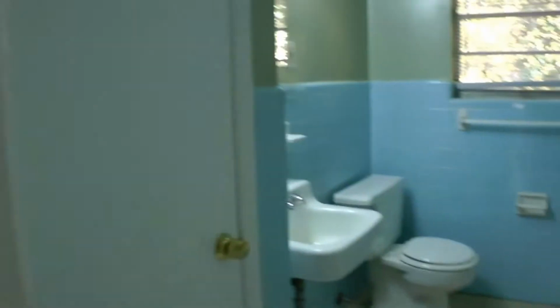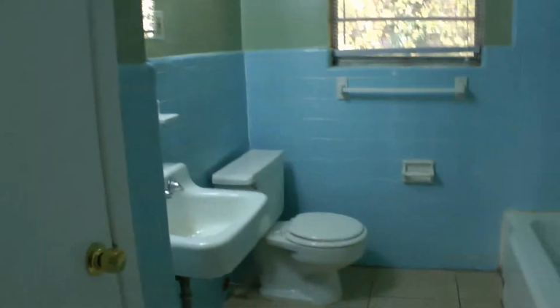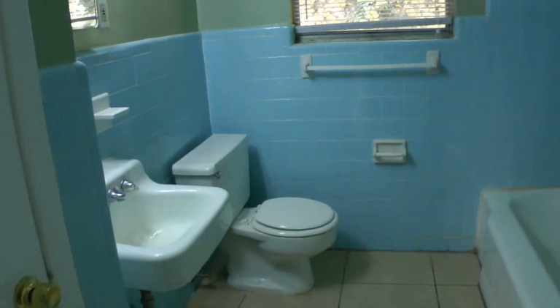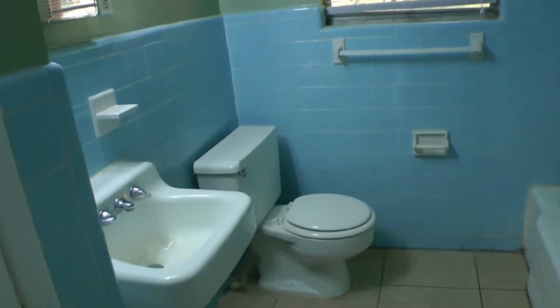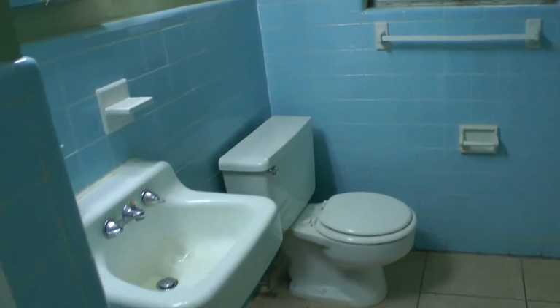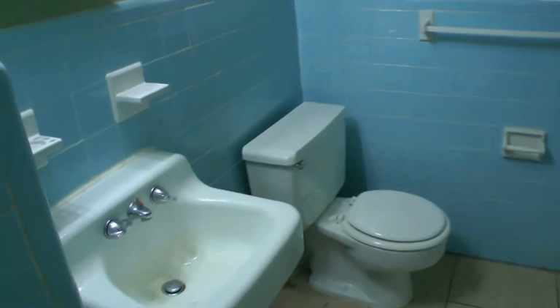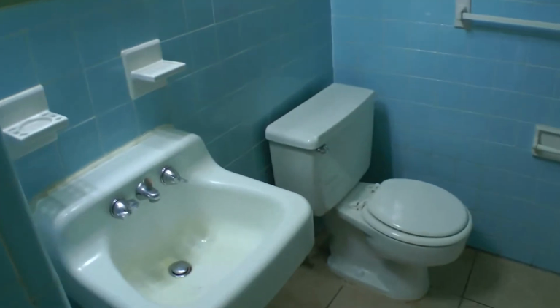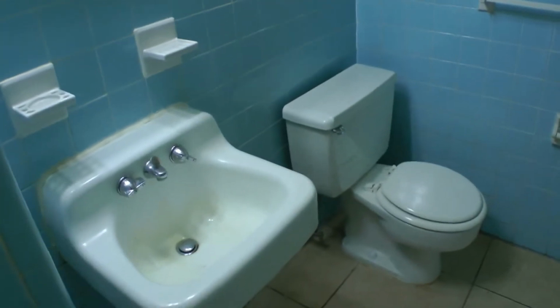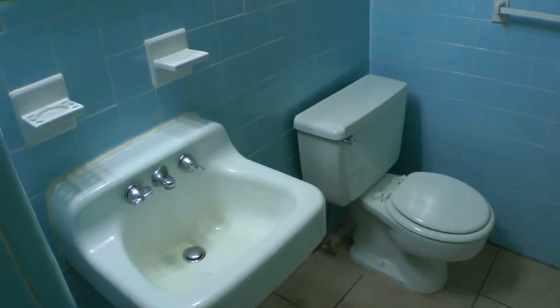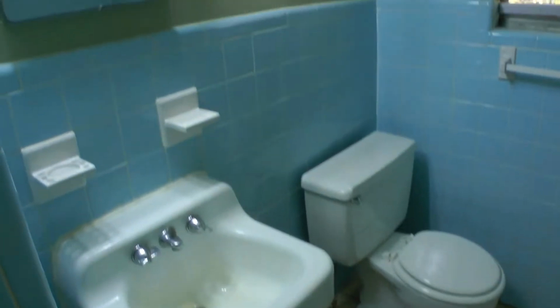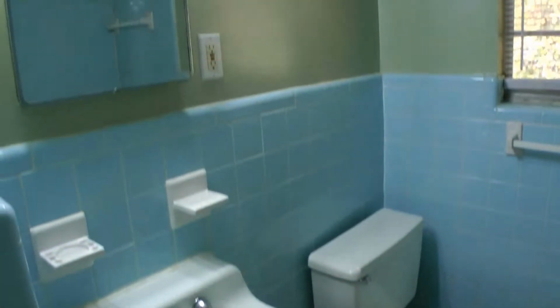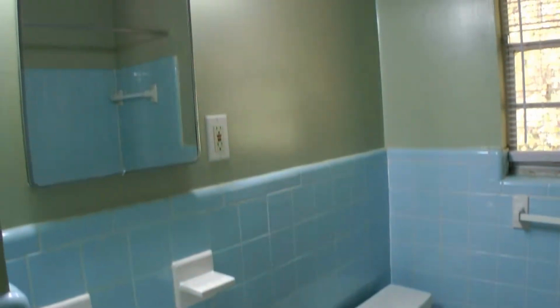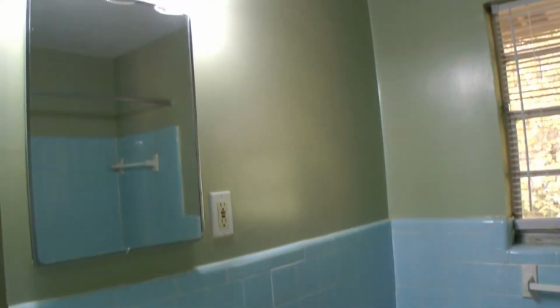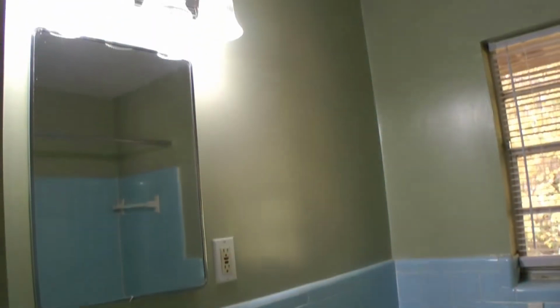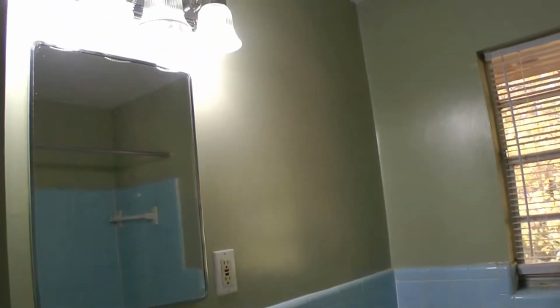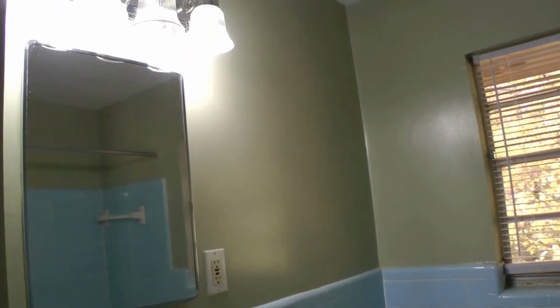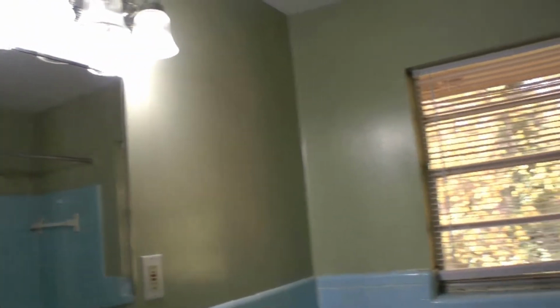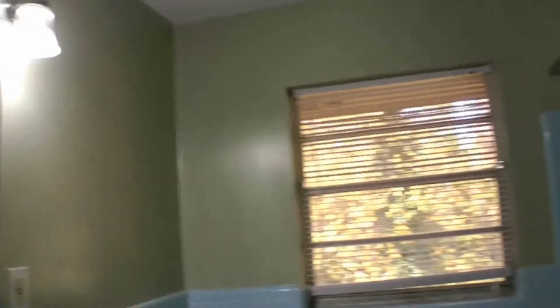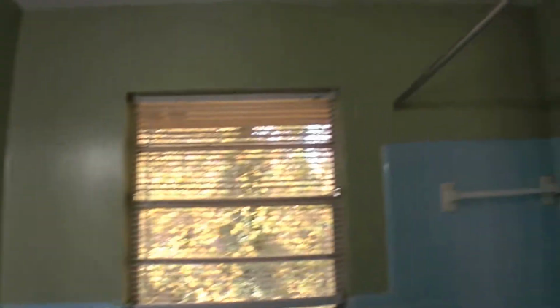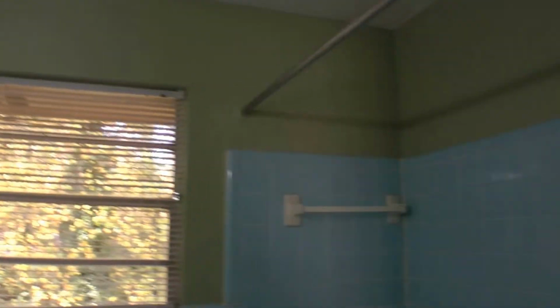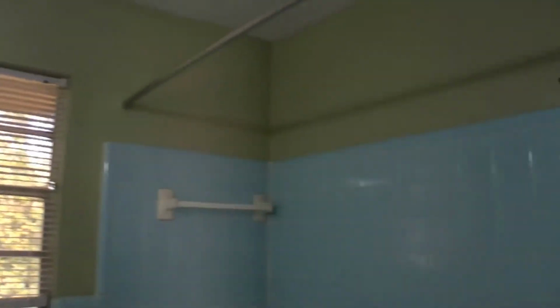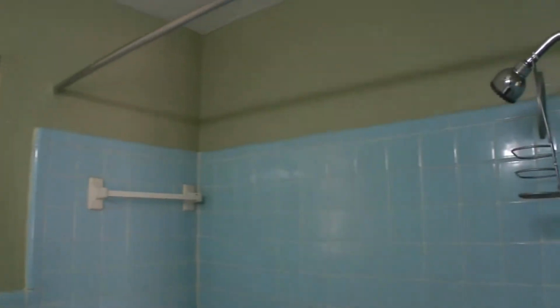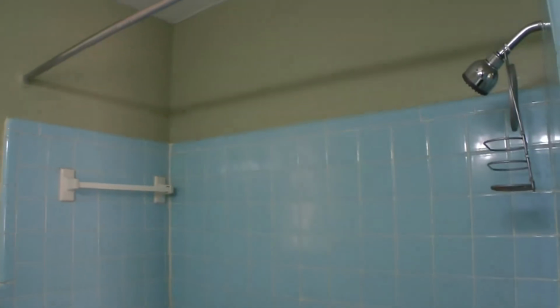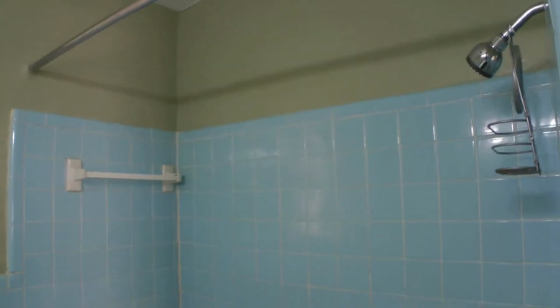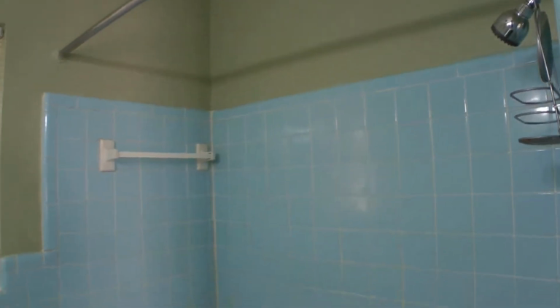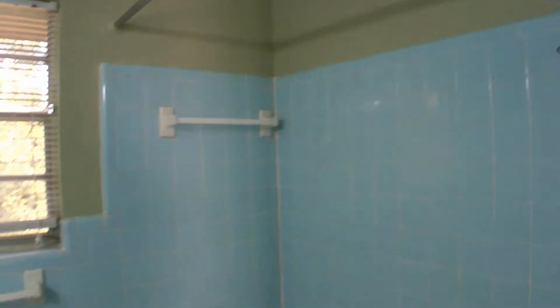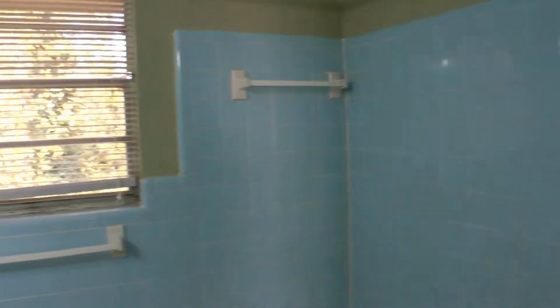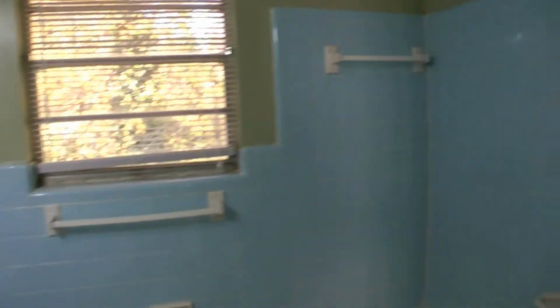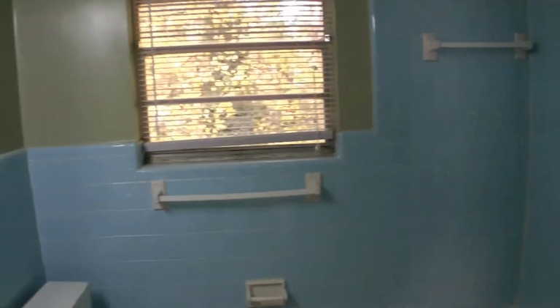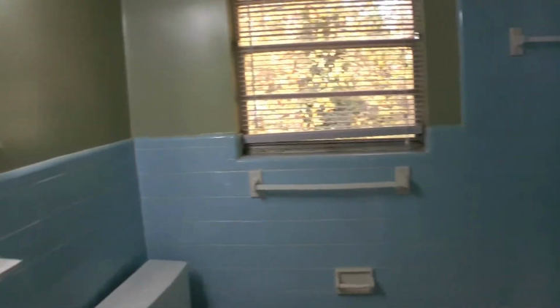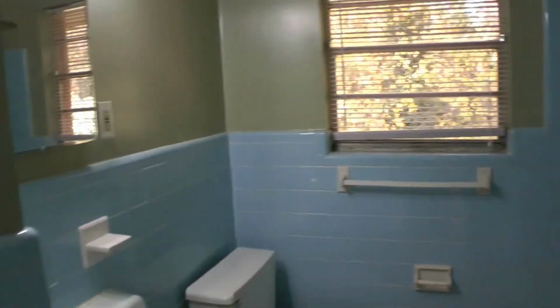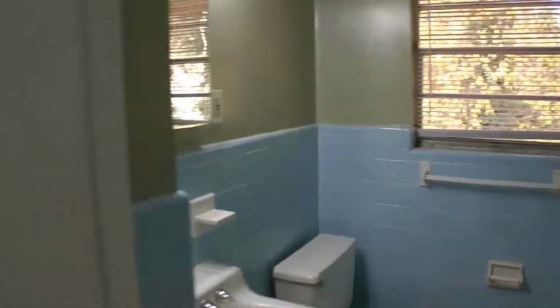Here's the bathroom that supports all of the bedrooms. There's a good size vanity and a shower-tub combination. The beautiful blue tile makes a nice accent.